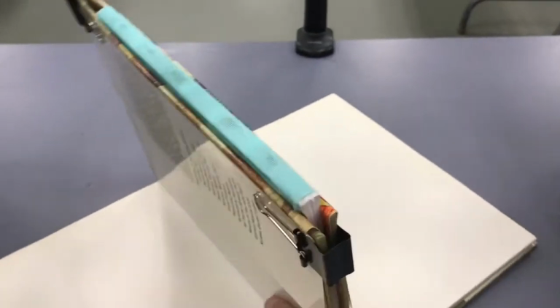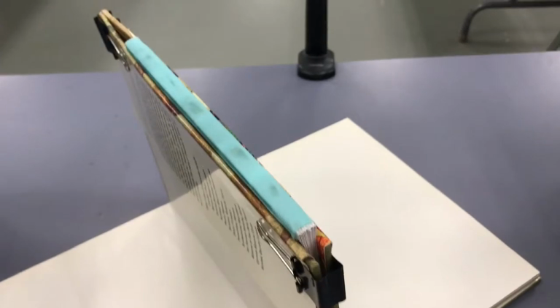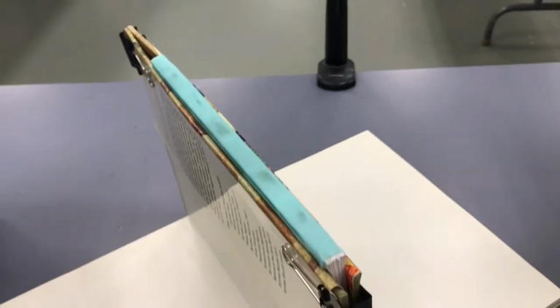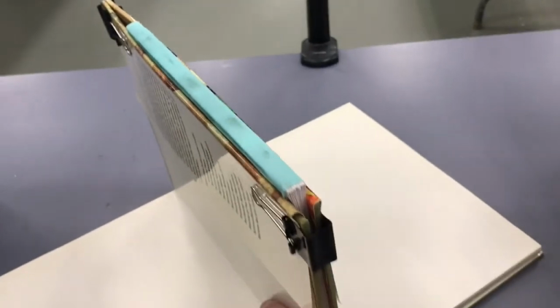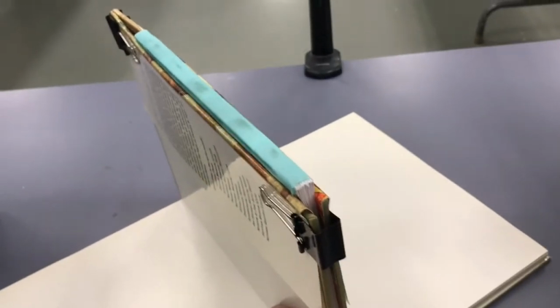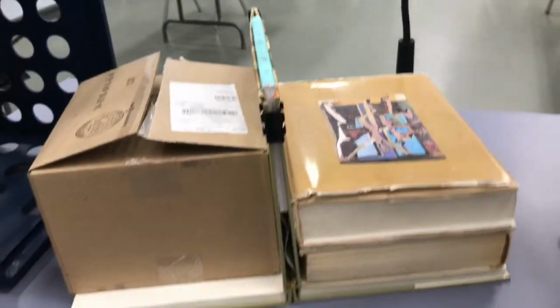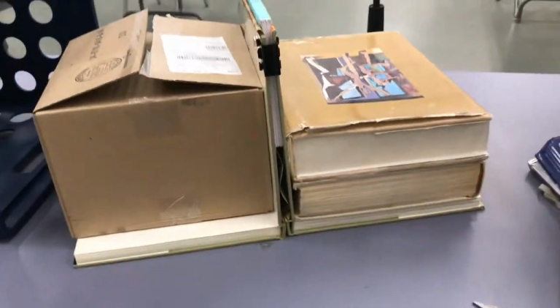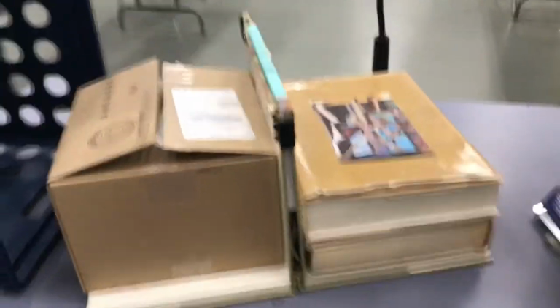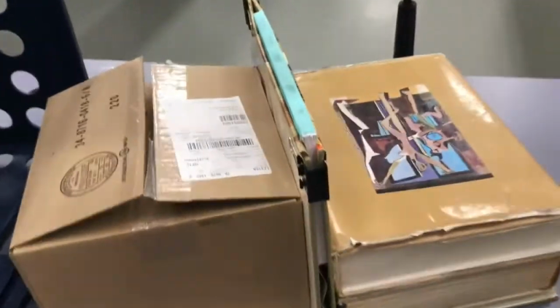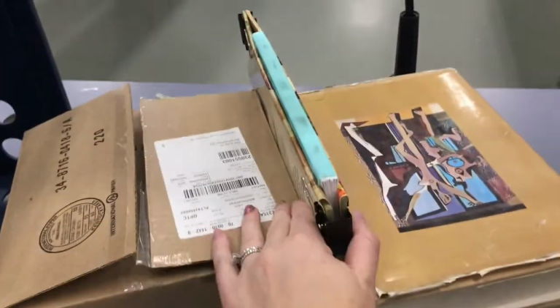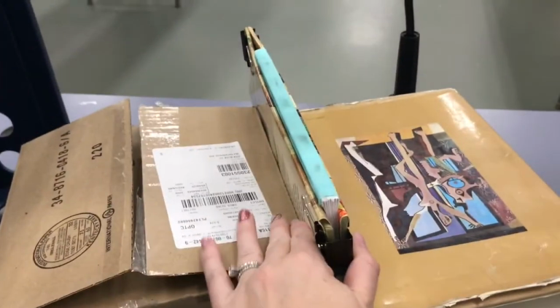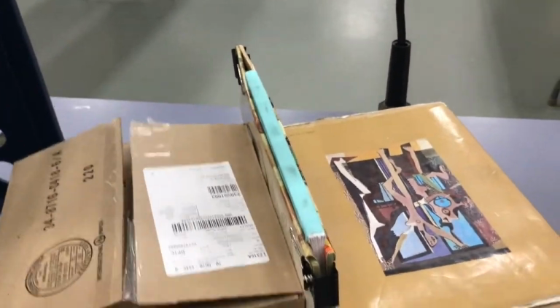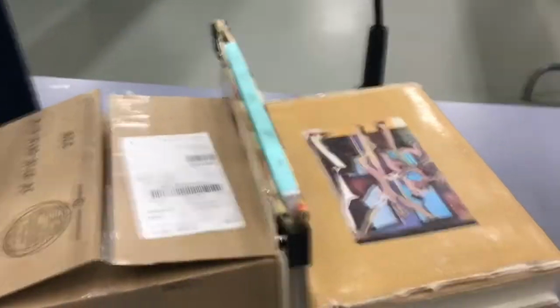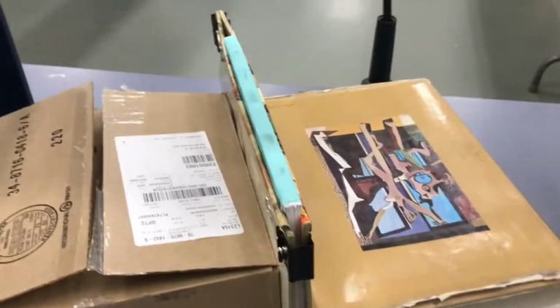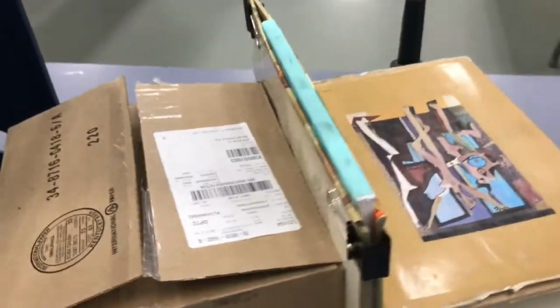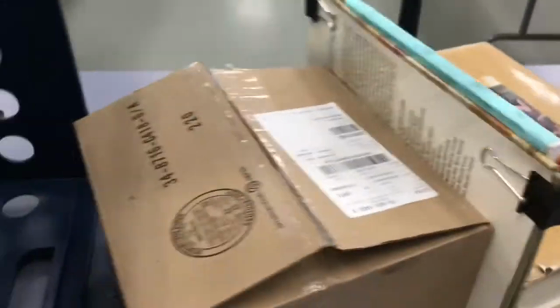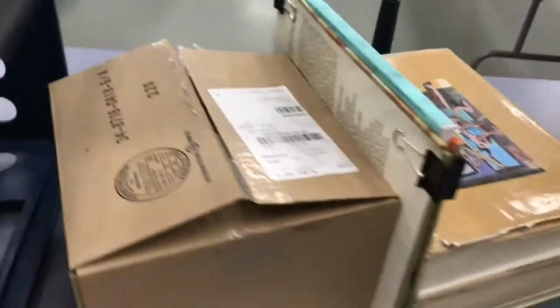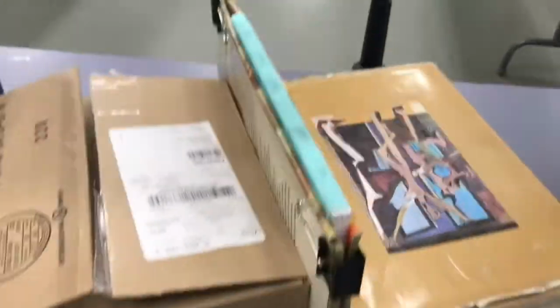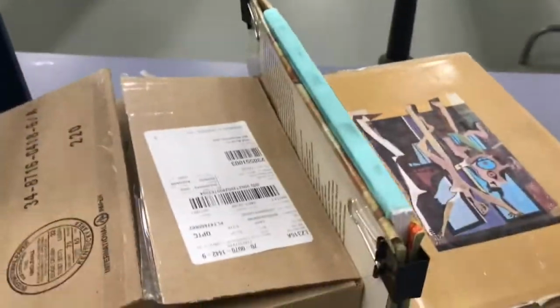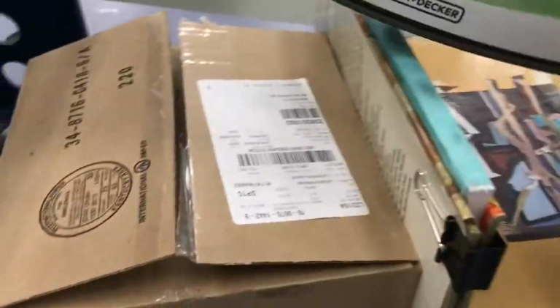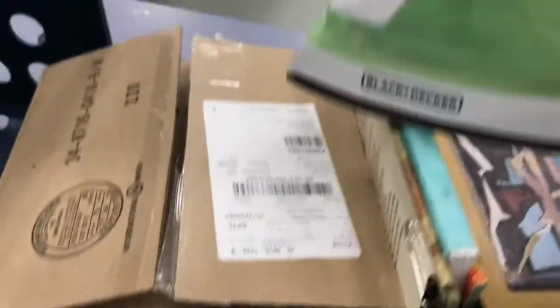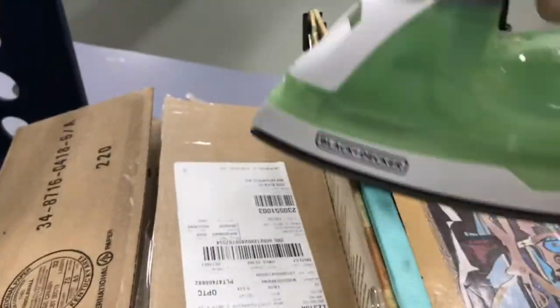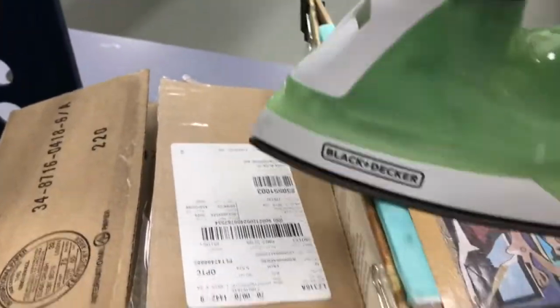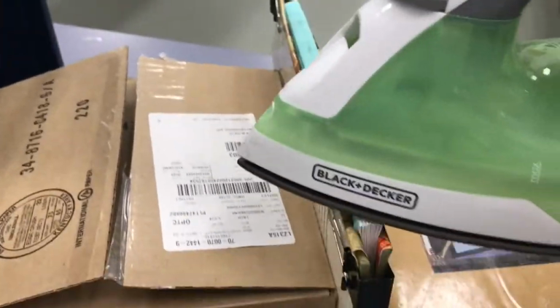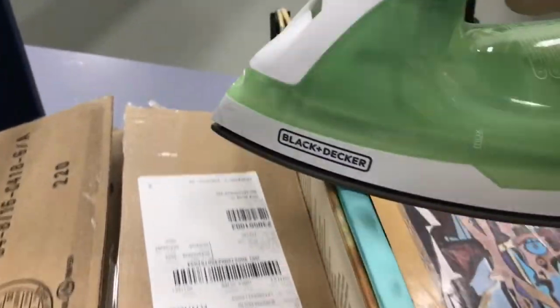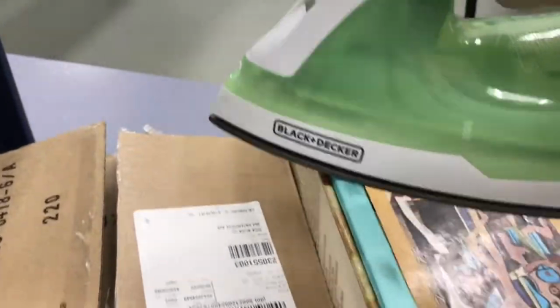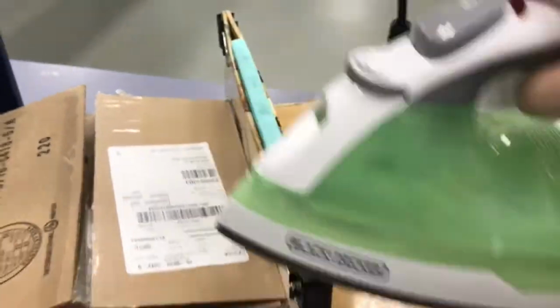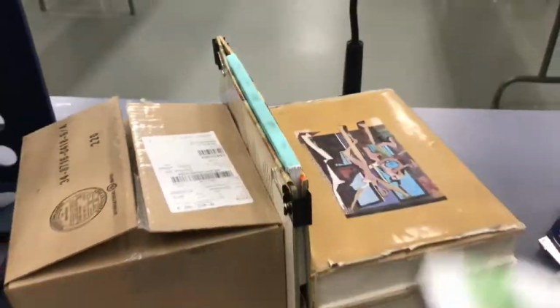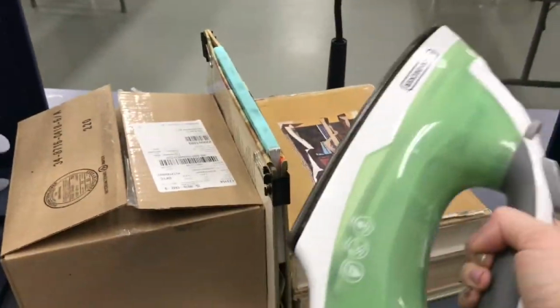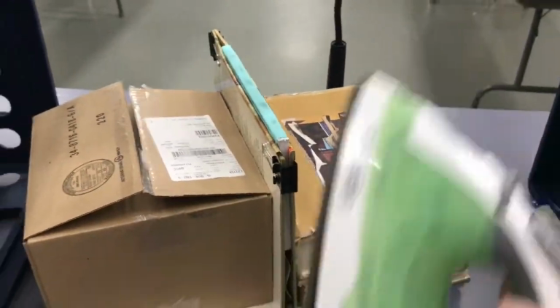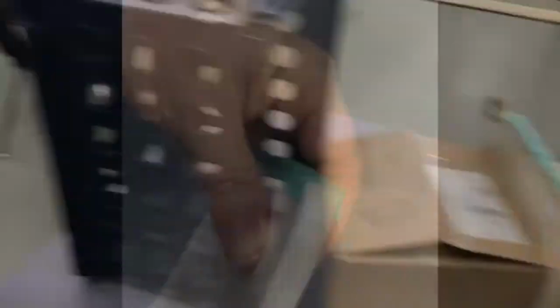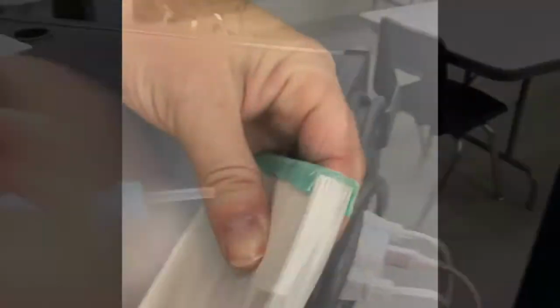Later on I went and put a couple of boxes on either side which really made it stand up nicely. That way you can run your iron across the top and it's standing up without you having to hold it.